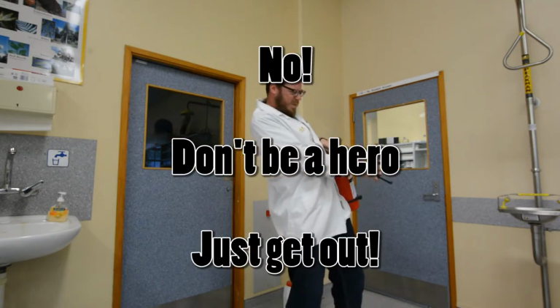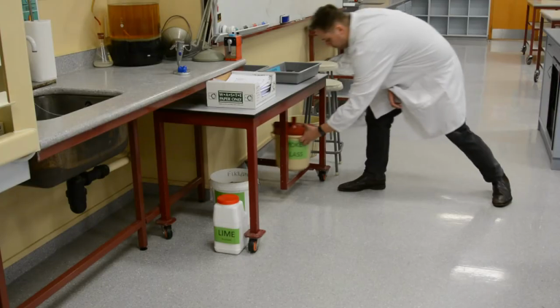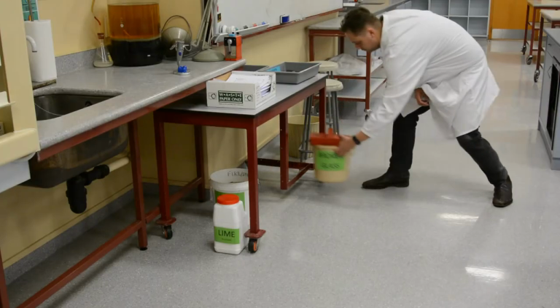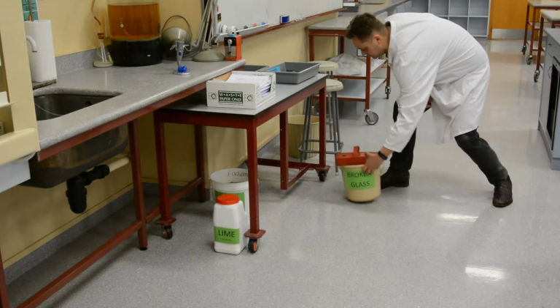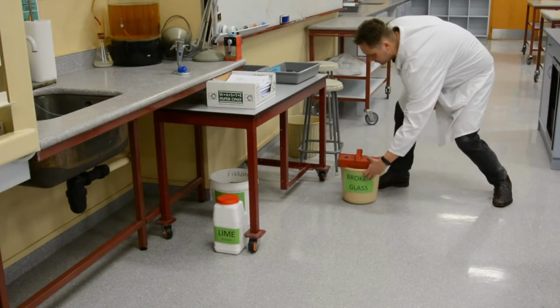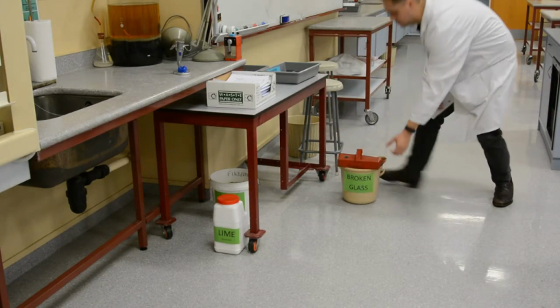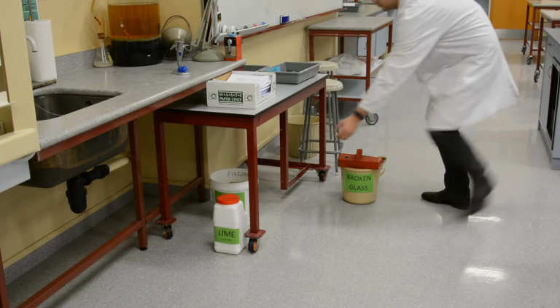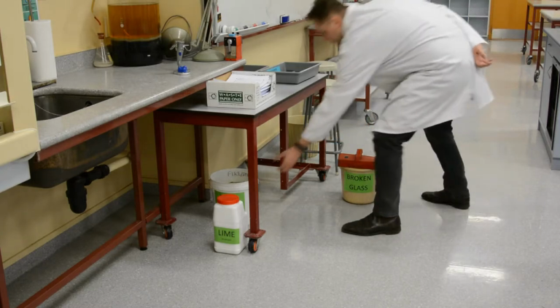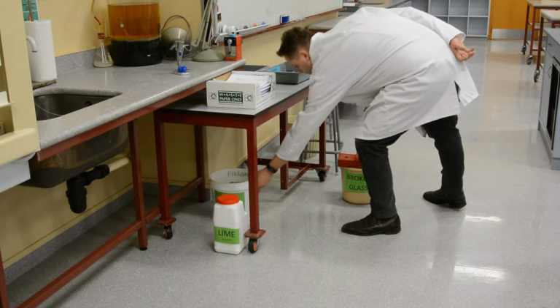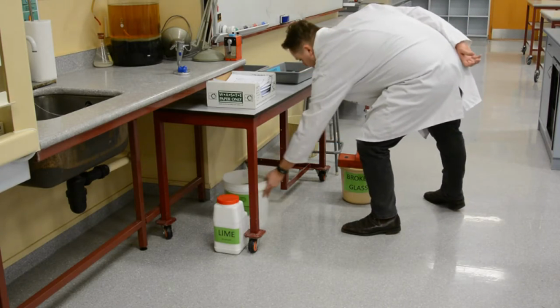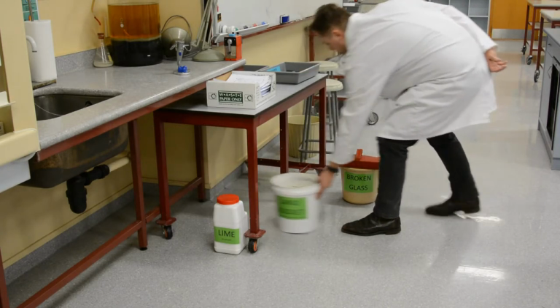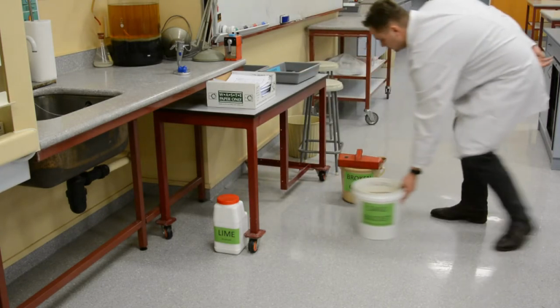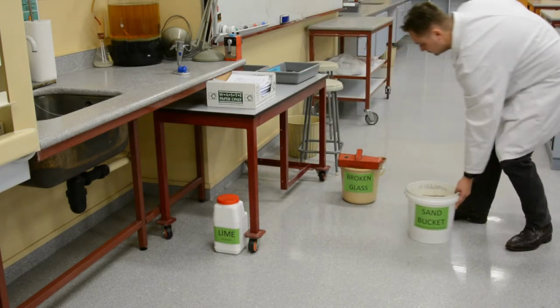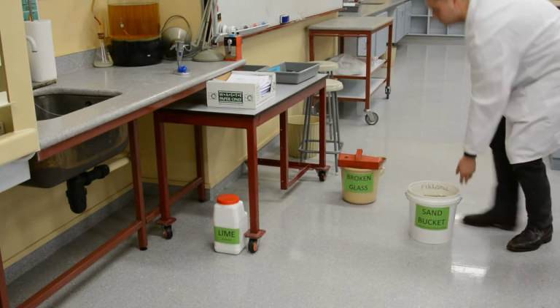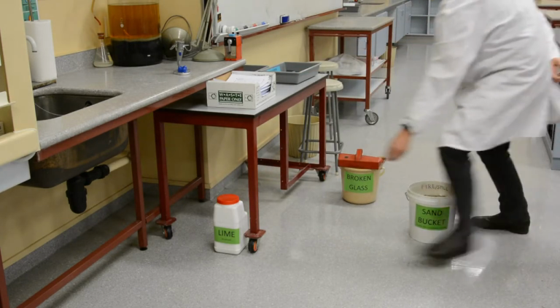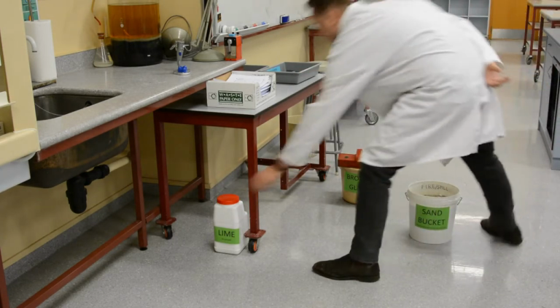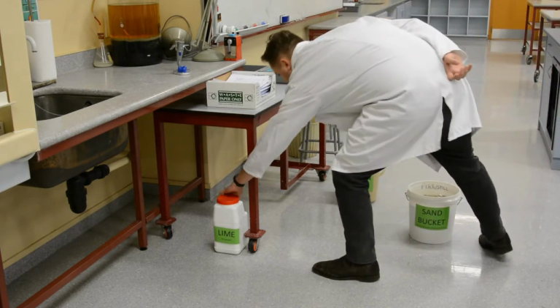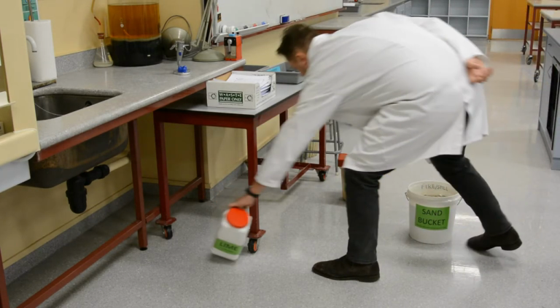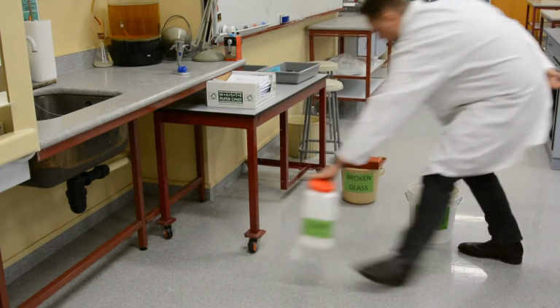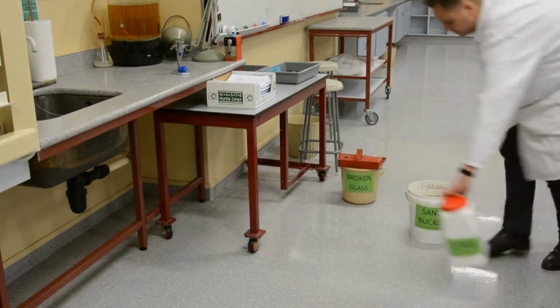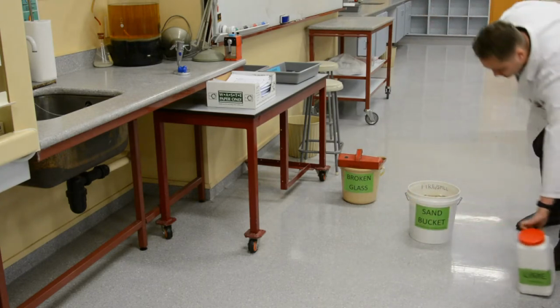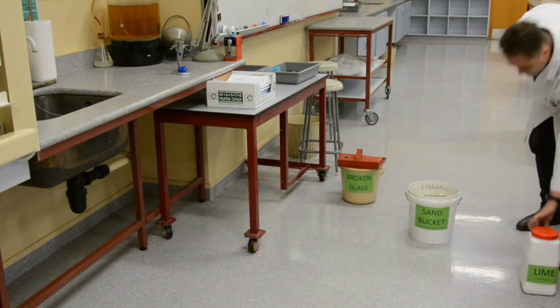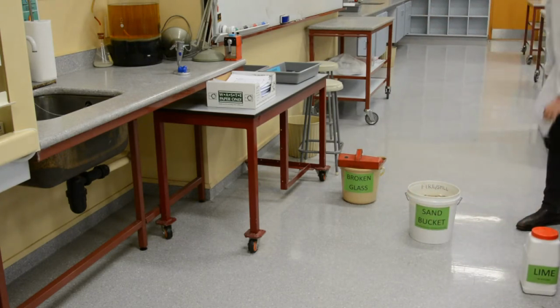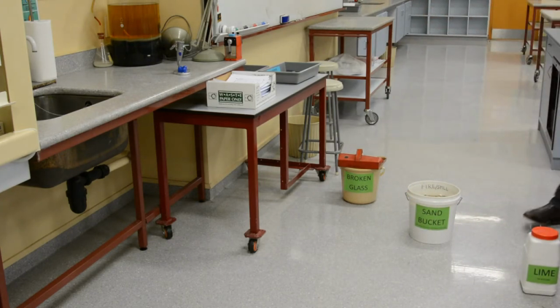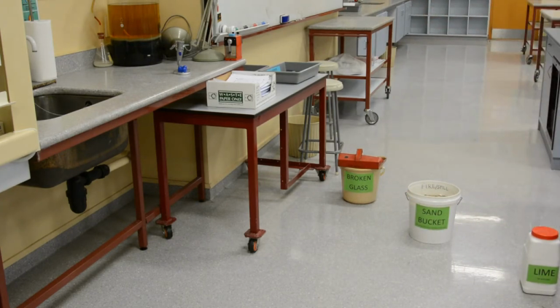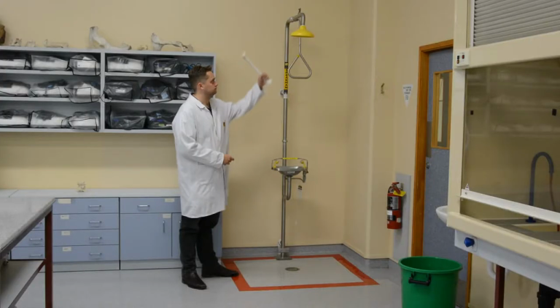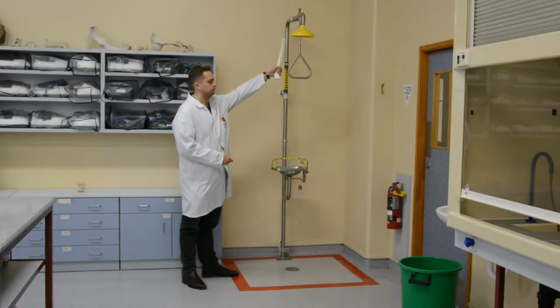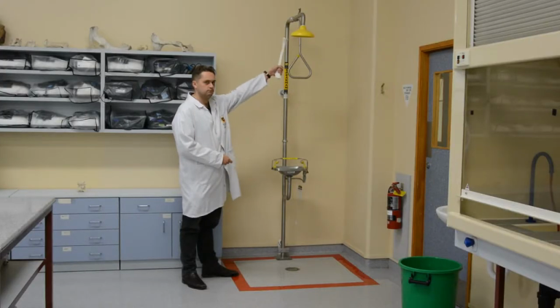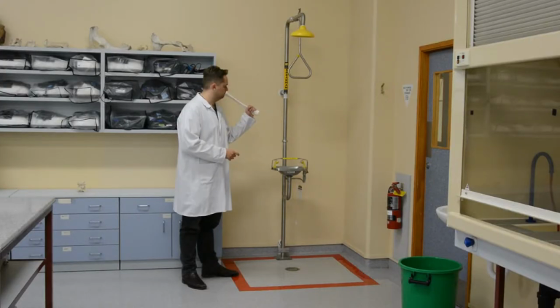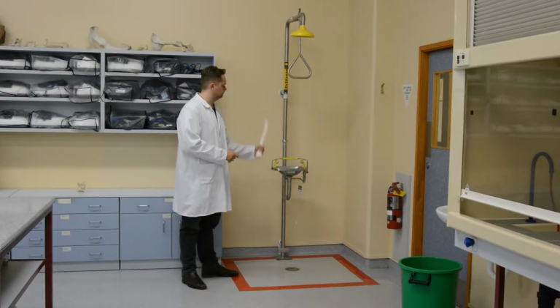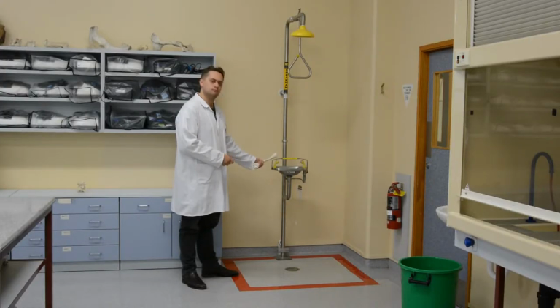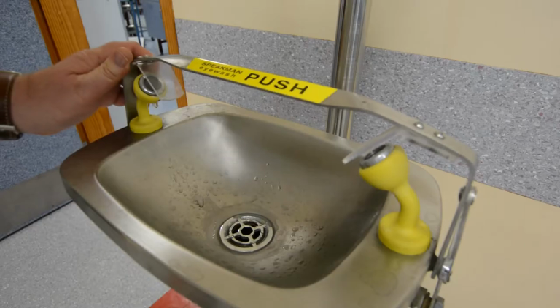The broken glassware bucket. A sand bucket for spill containment. A lime container to neutralize acid spills. A safety shower. And an eyewash station.